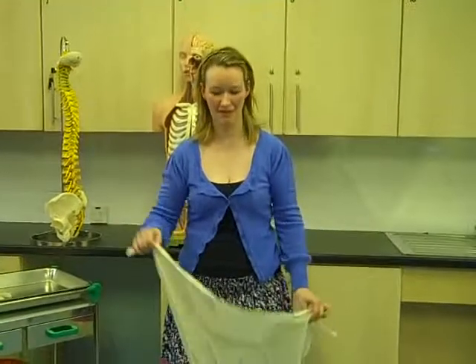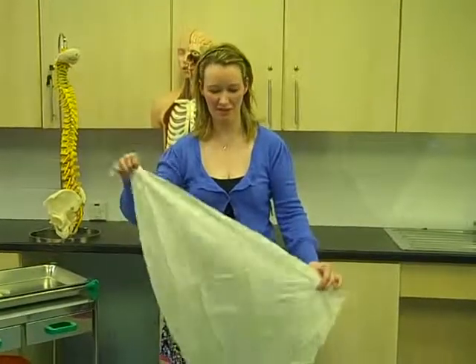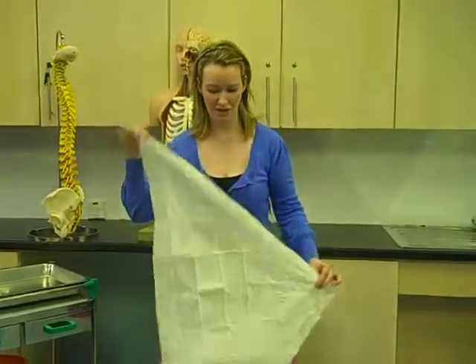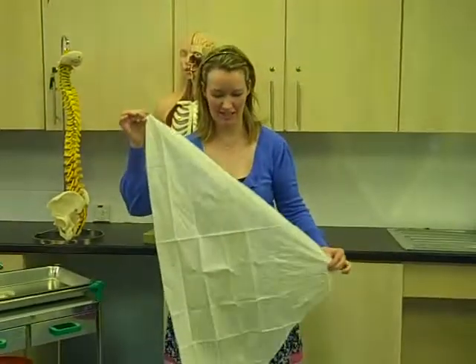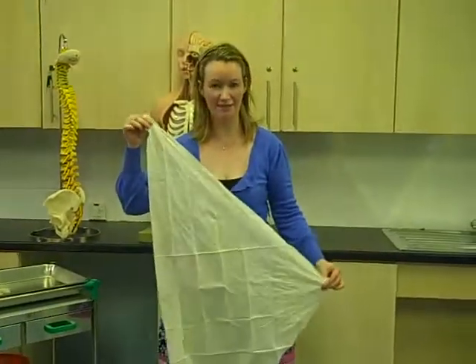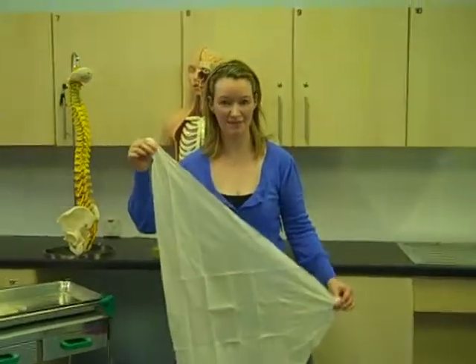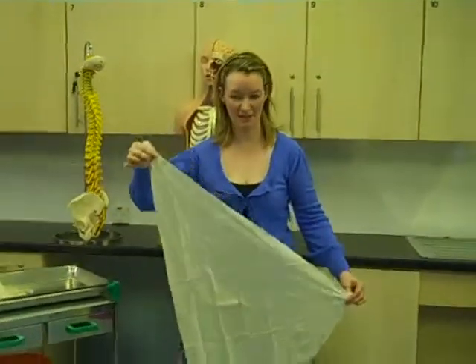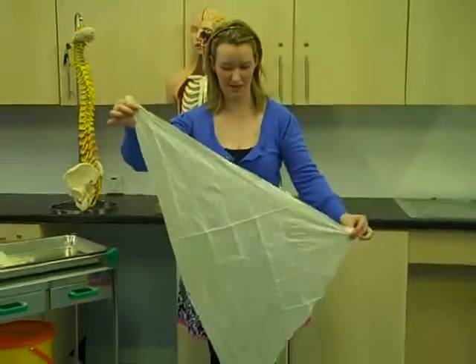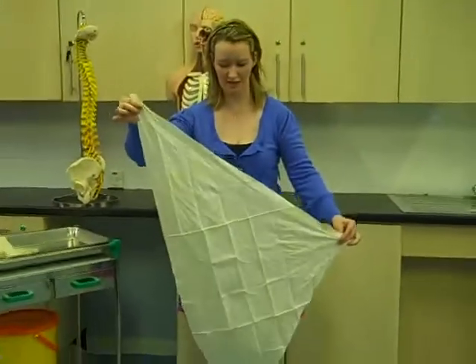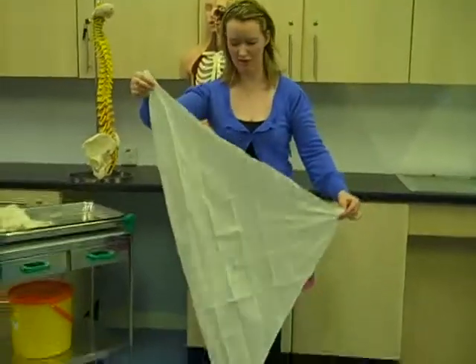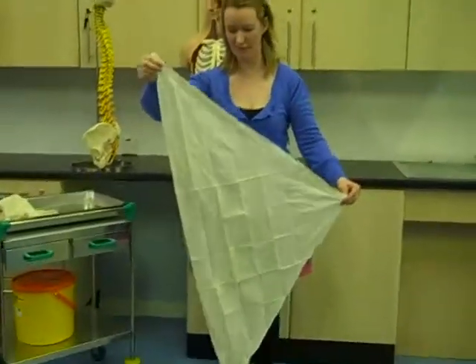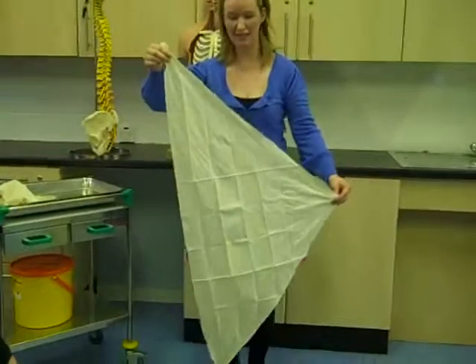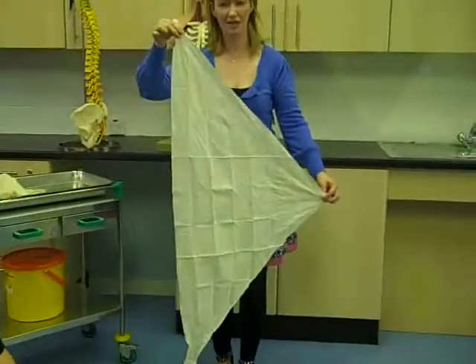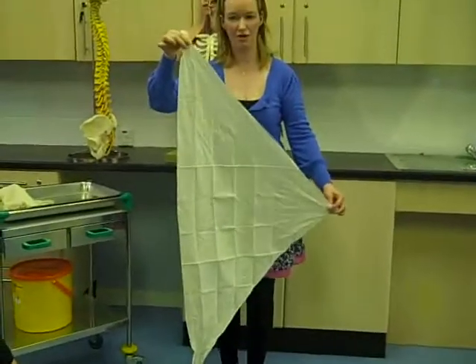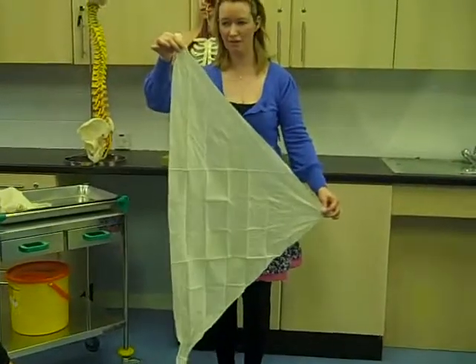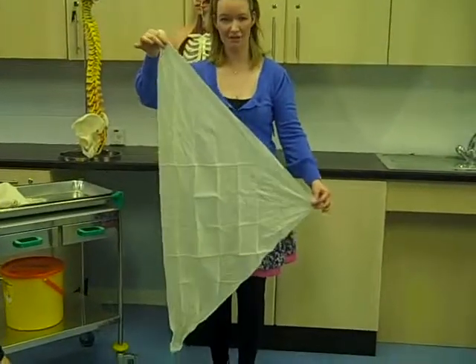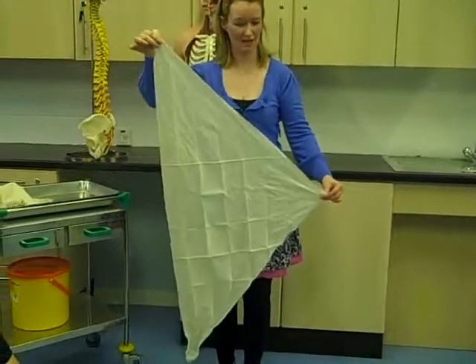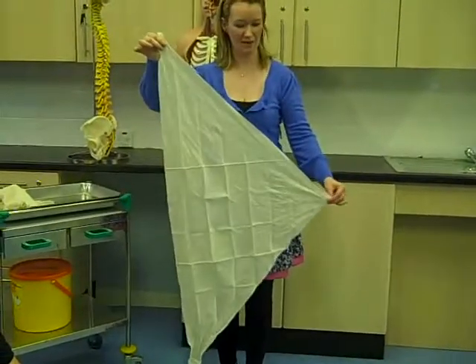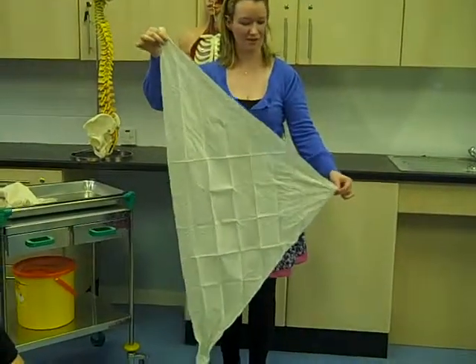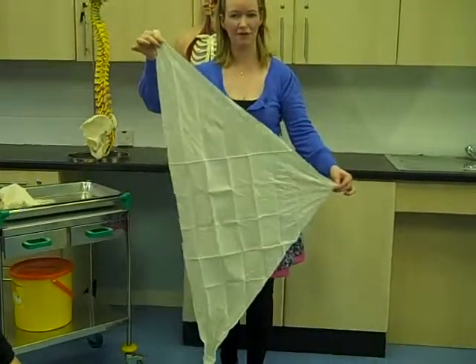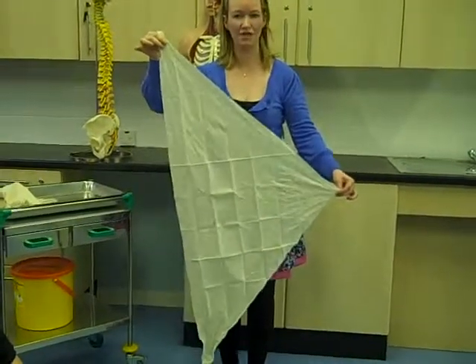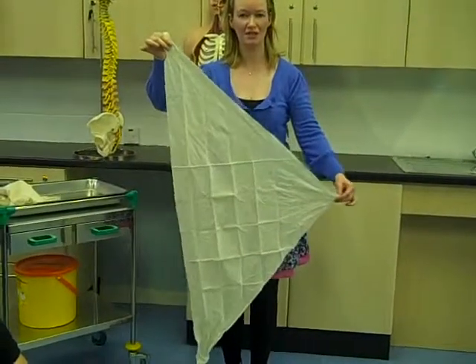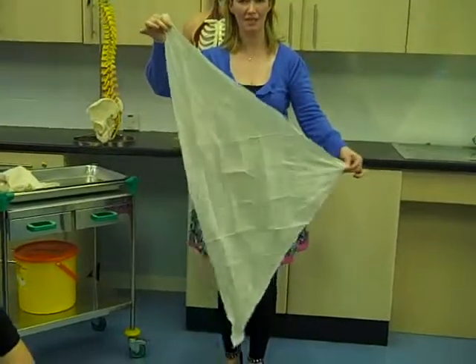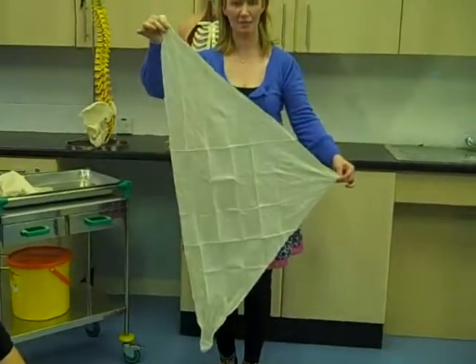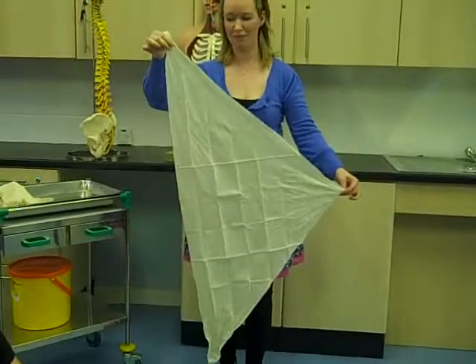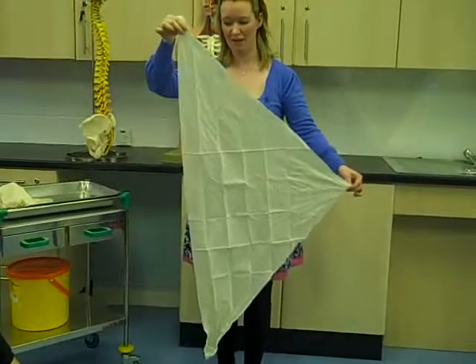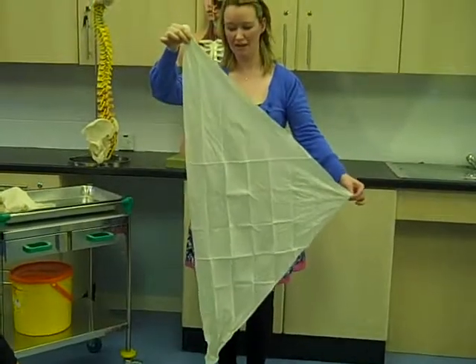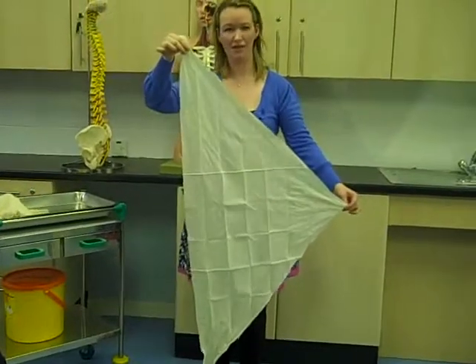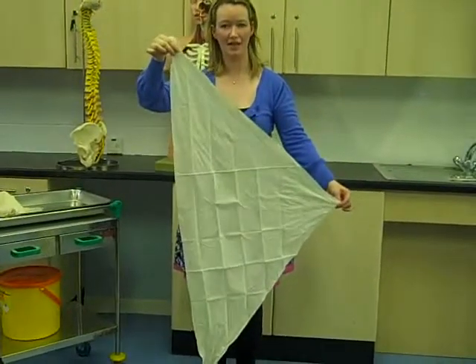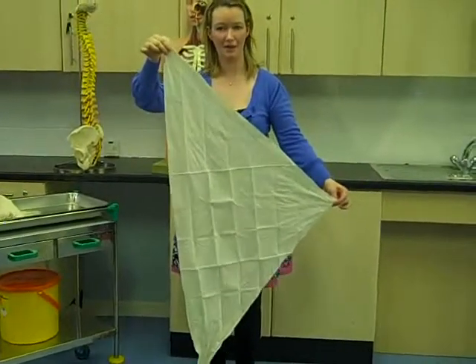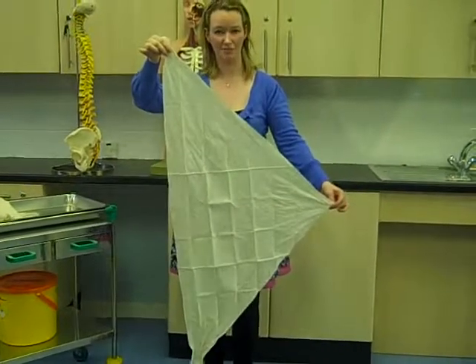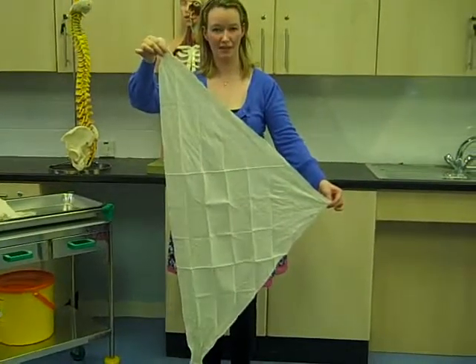We're going to introduce you to the sling. There's a sling here that will come out with a jacket. You've got a long part and a part that has a point. We call this the elbow. And the long side then is the body aspect.